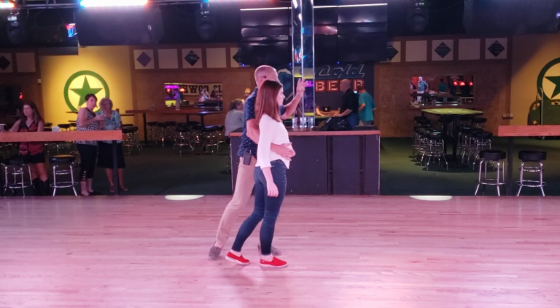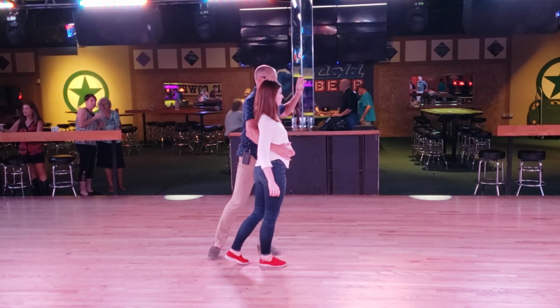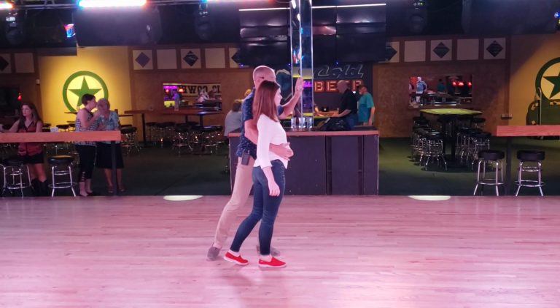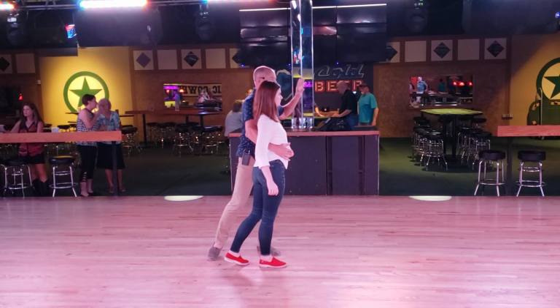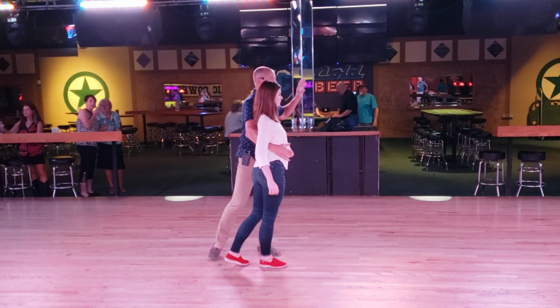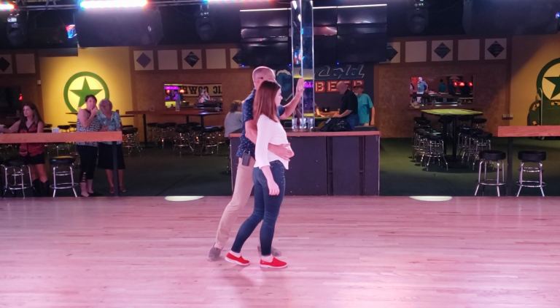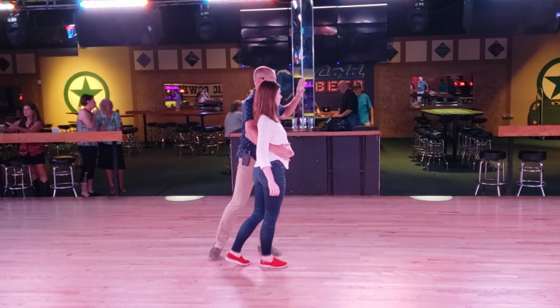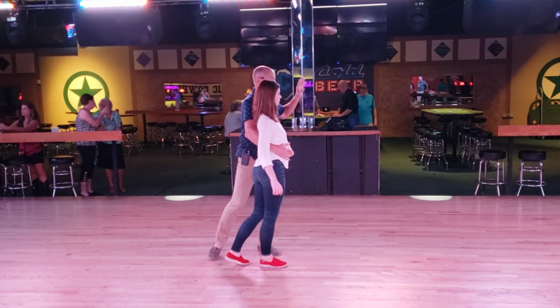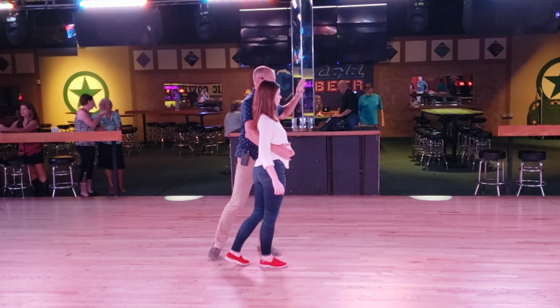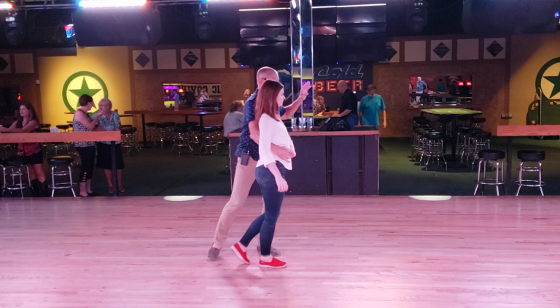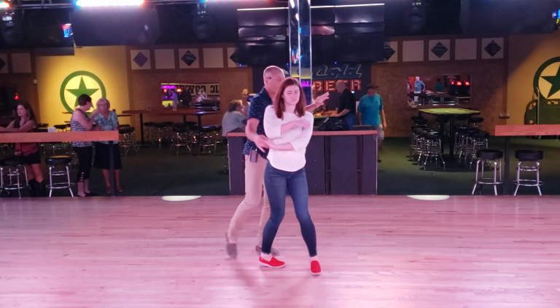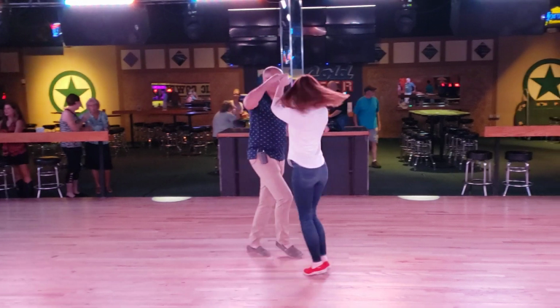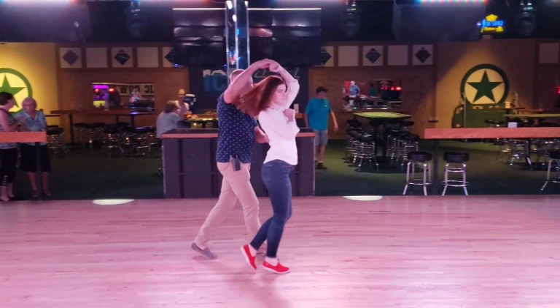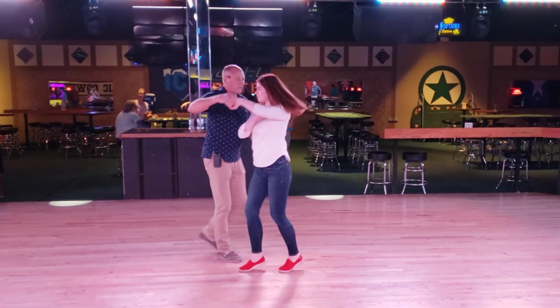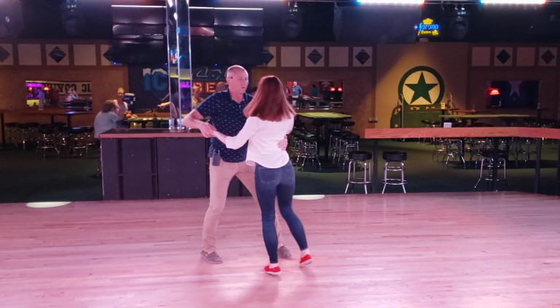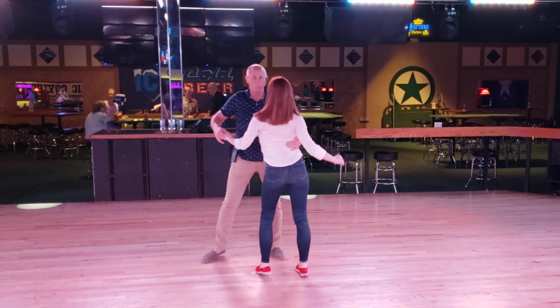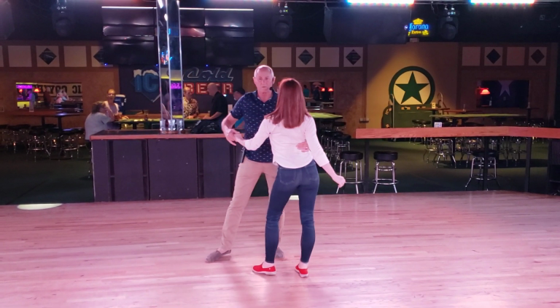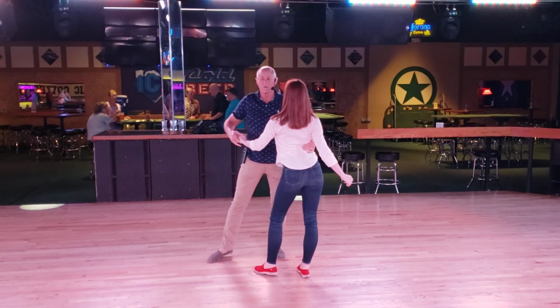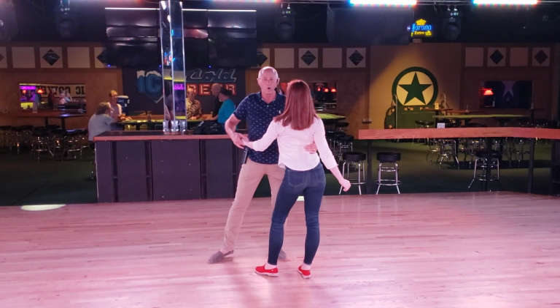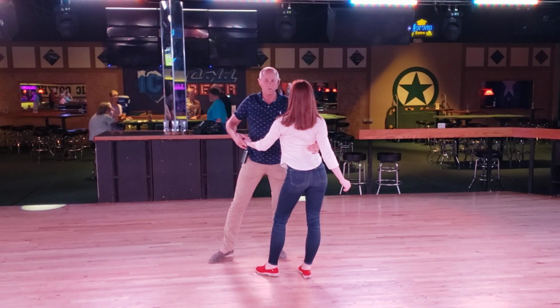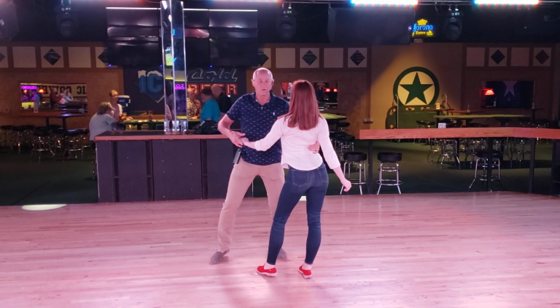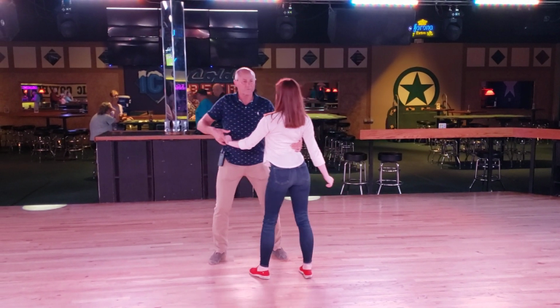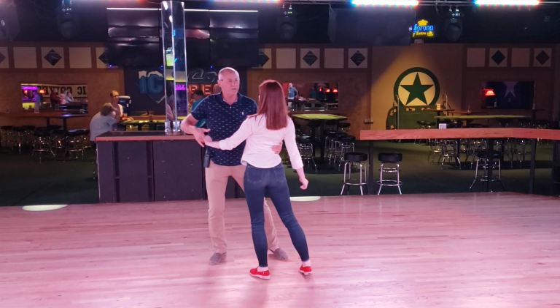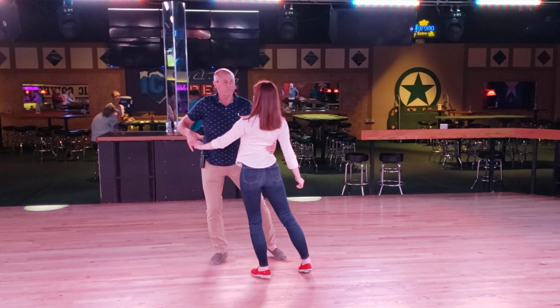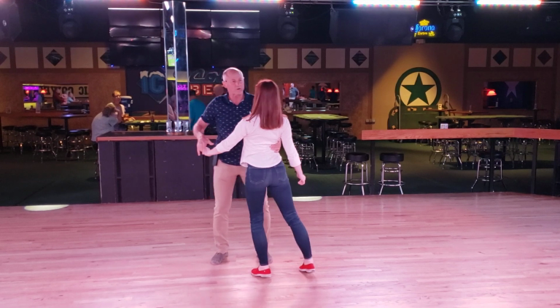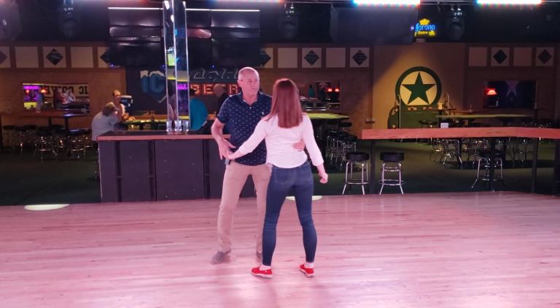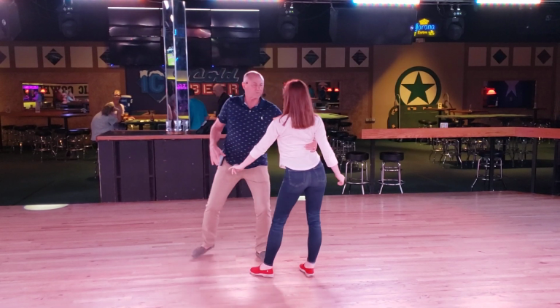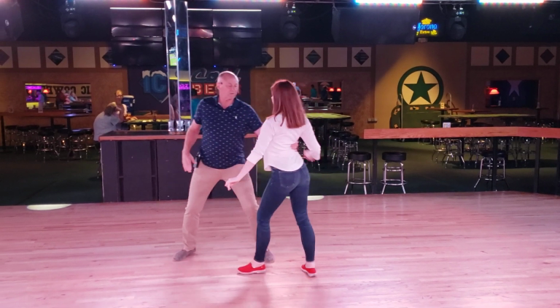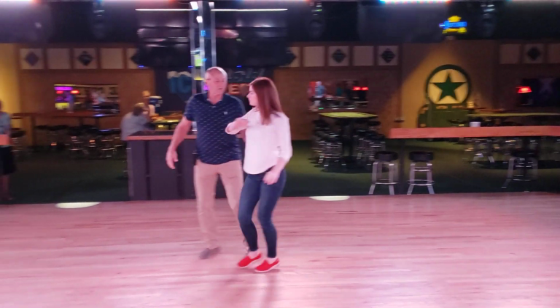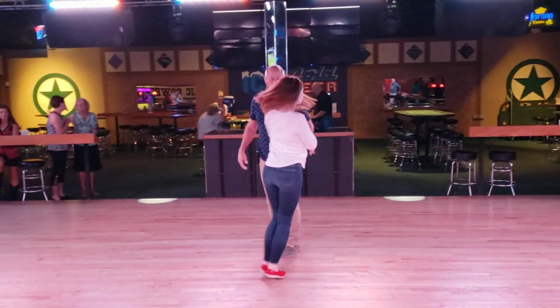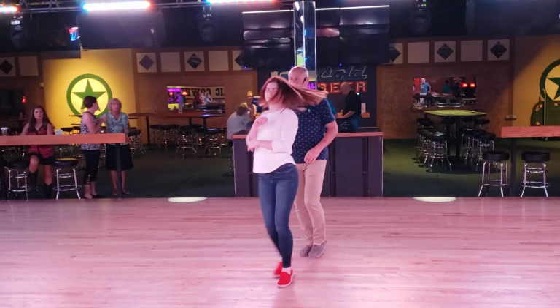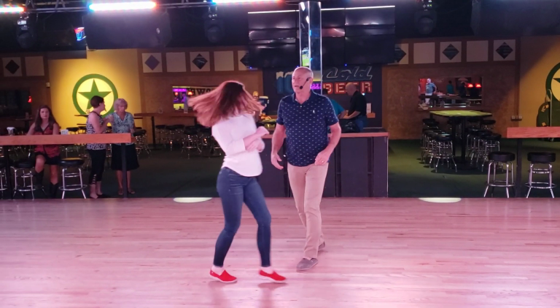She'll probably take two steps to my right. I'm going to spin her triple step once — nine, ten, one, hold two, three, four, five, six, seven, and eight.